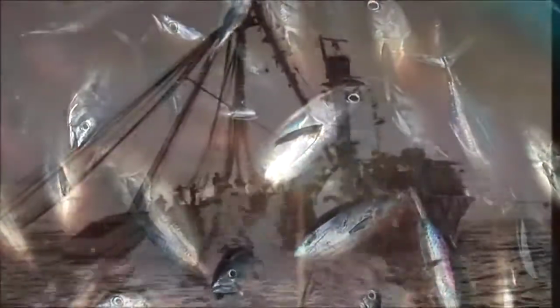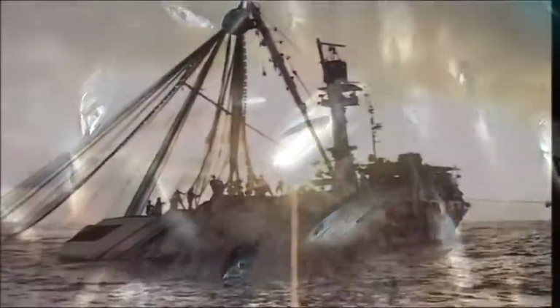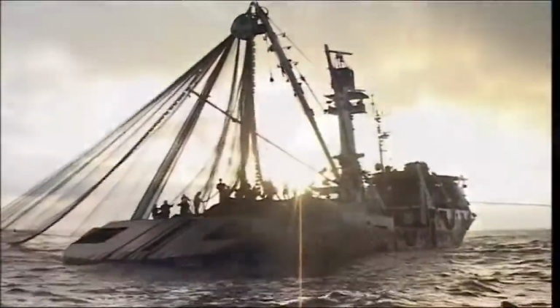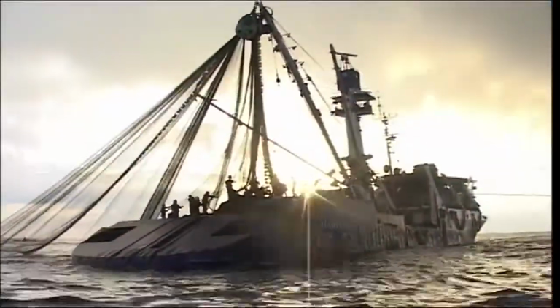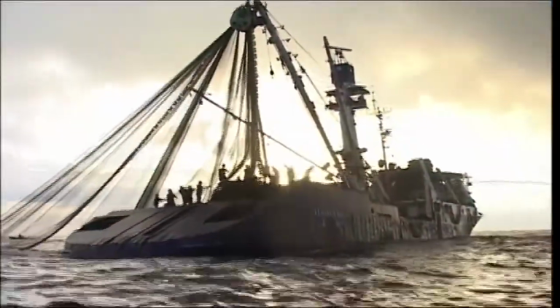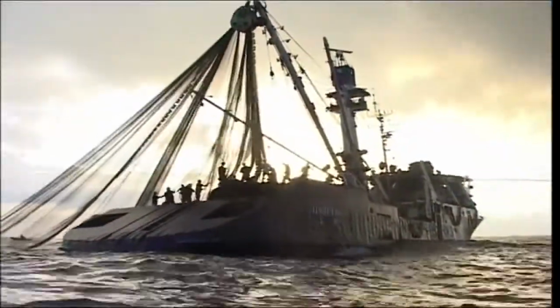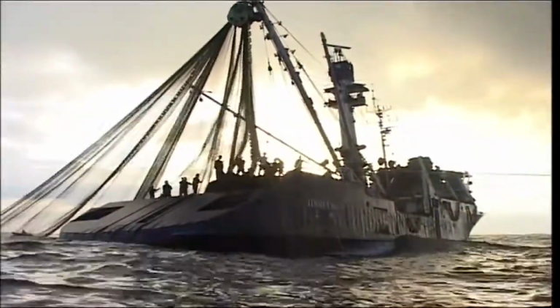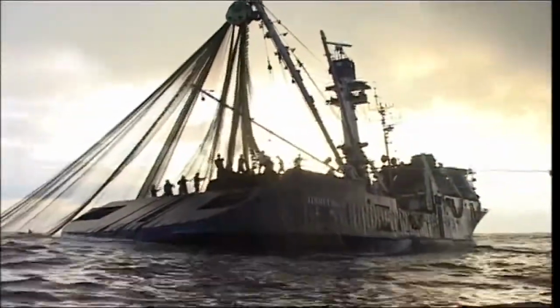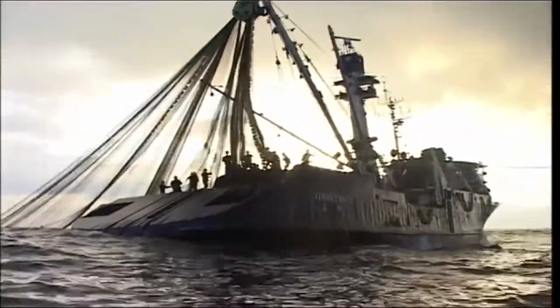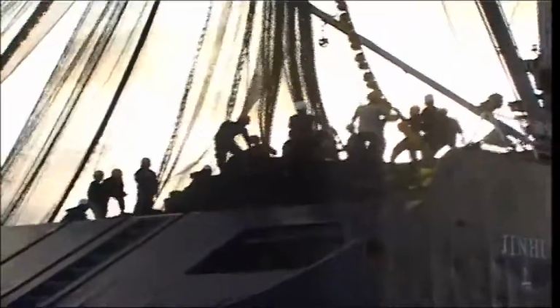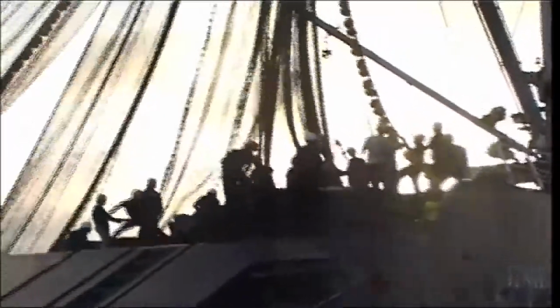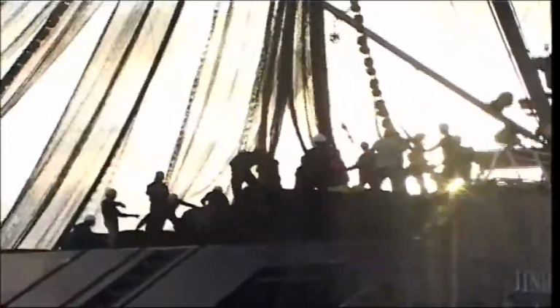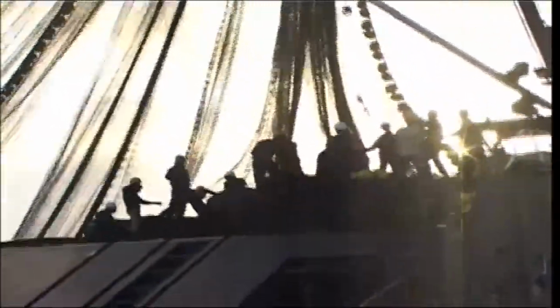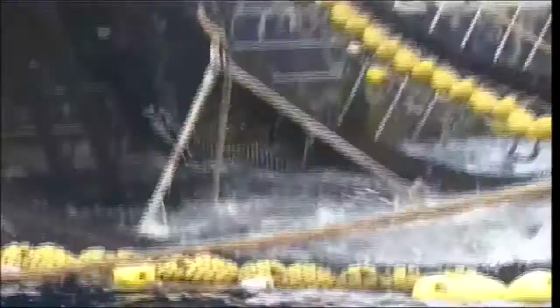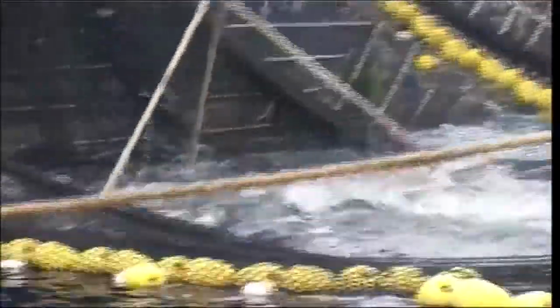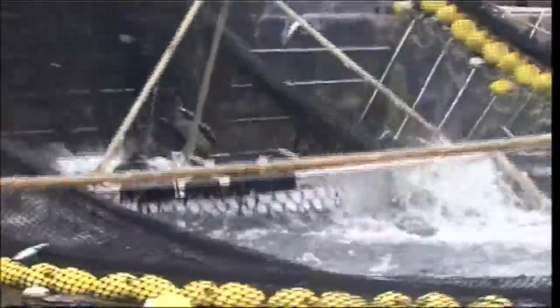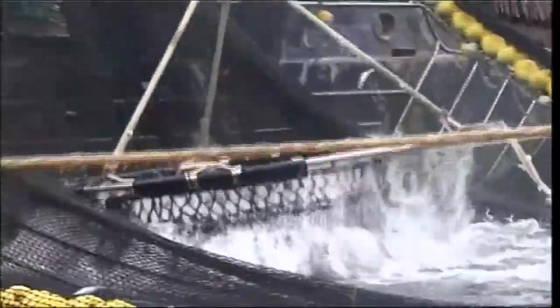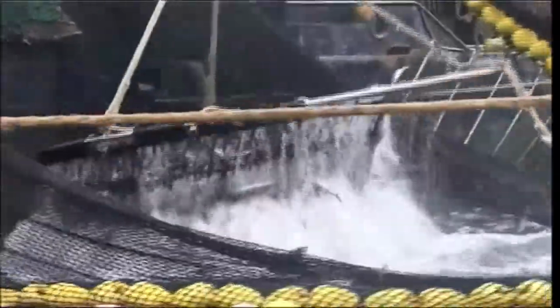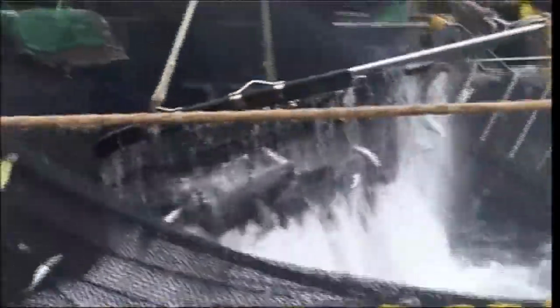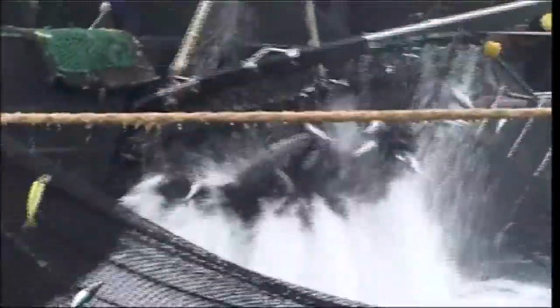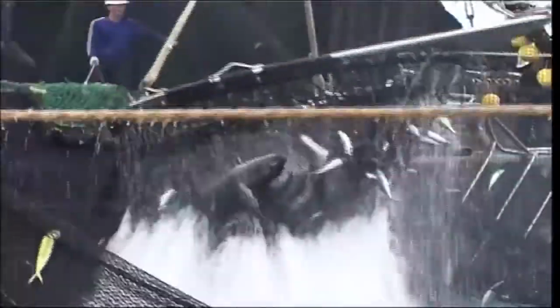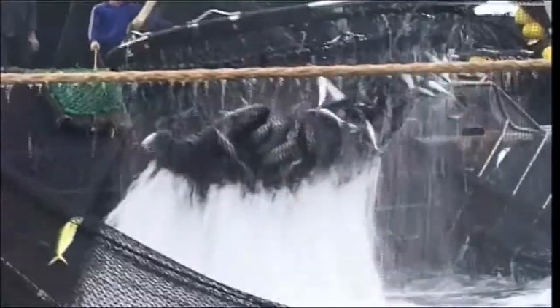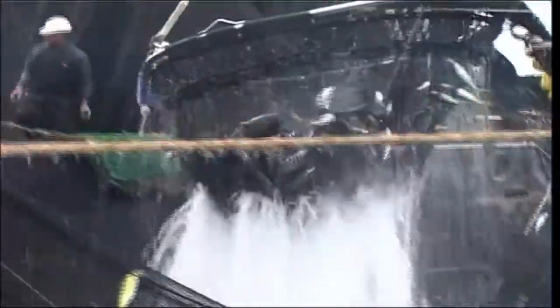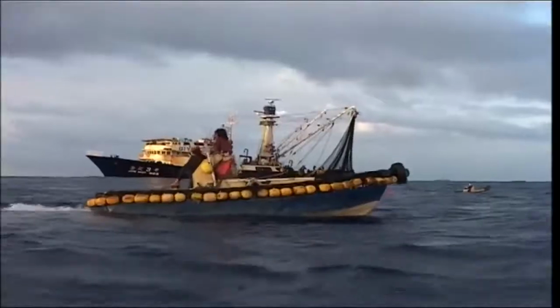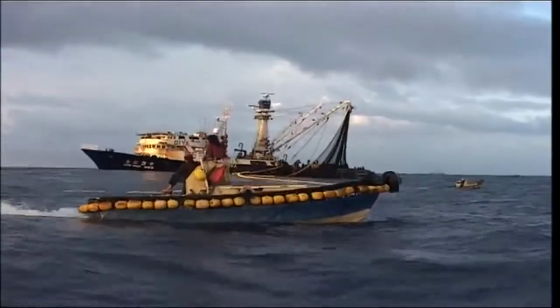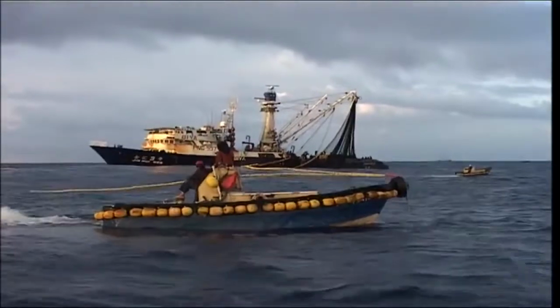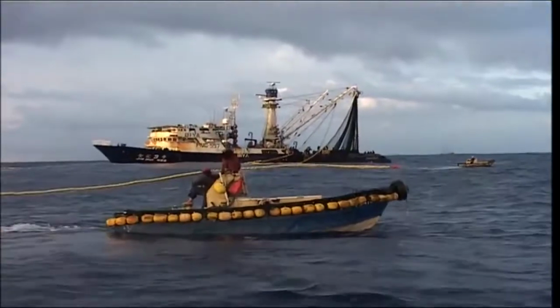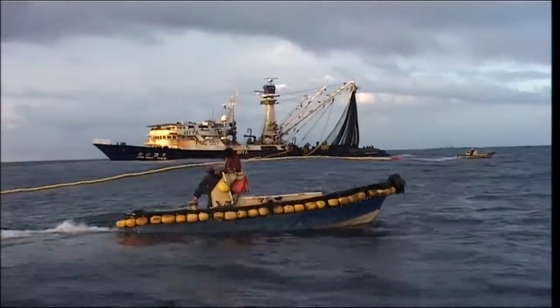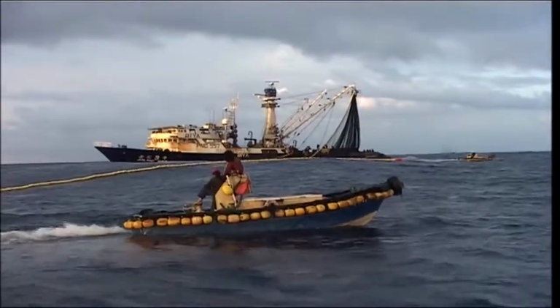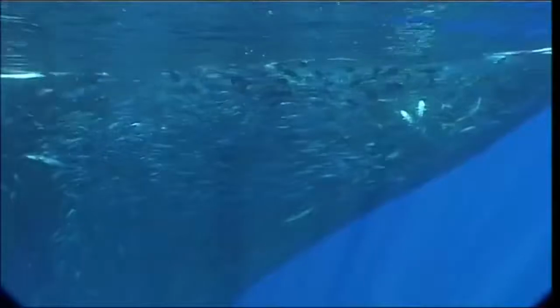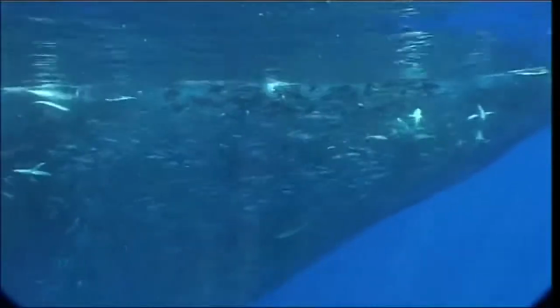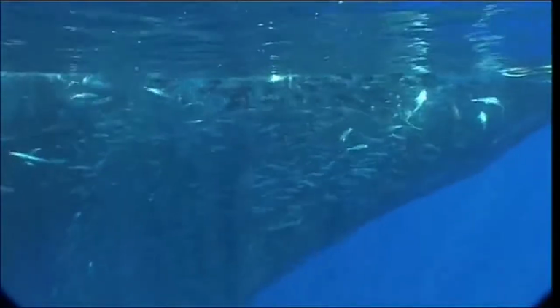Here in the Pacific, one of the world's largest remaining tuna fishing grounds, most skipjack is caught by a method known as purse seining. A large net is drawn around the school of fish by a skiff and then tightened from the bottom like a purse.